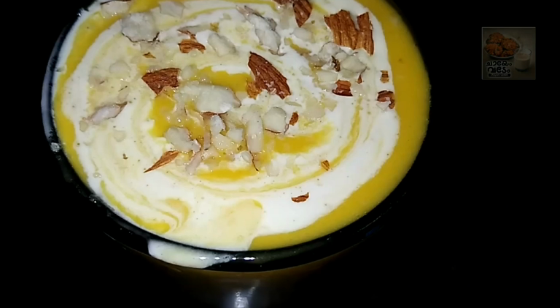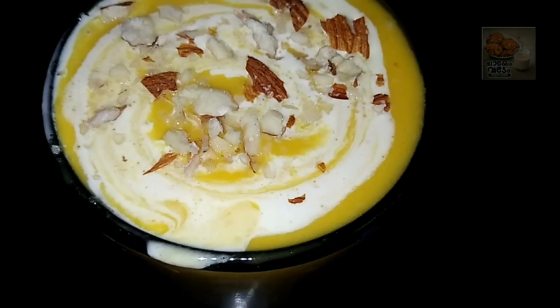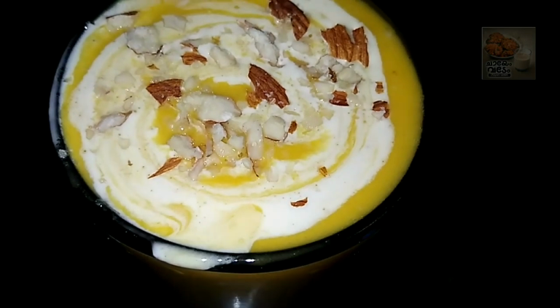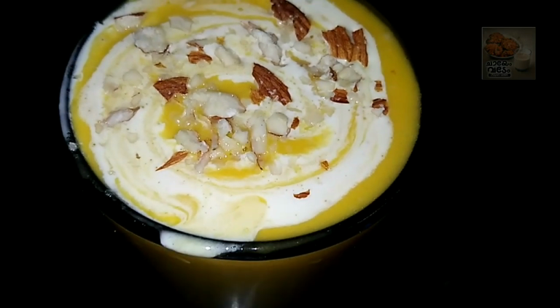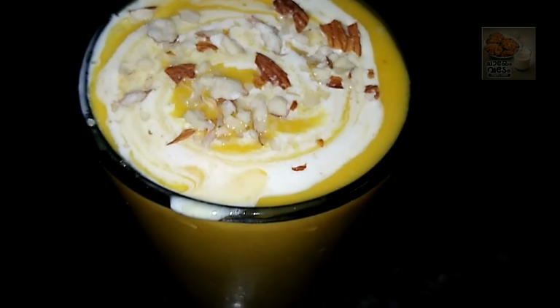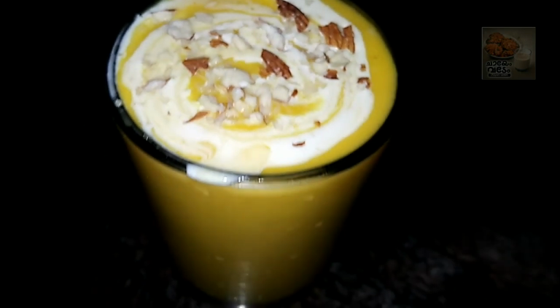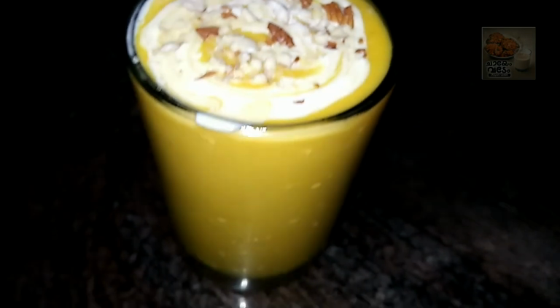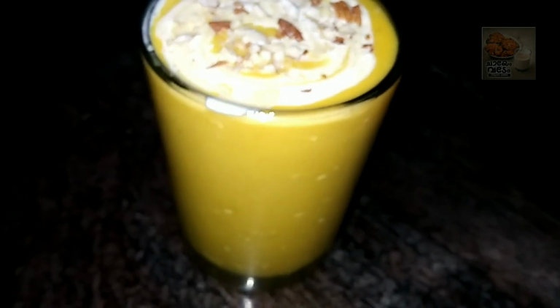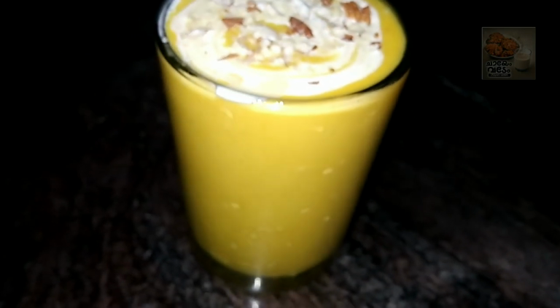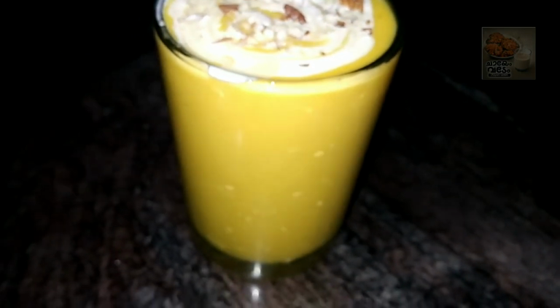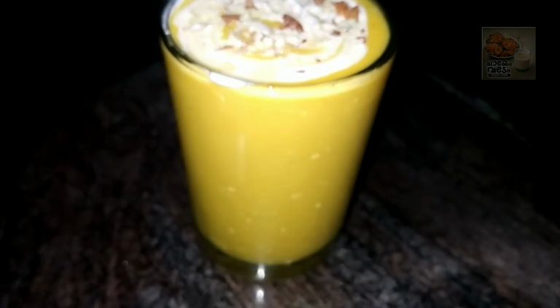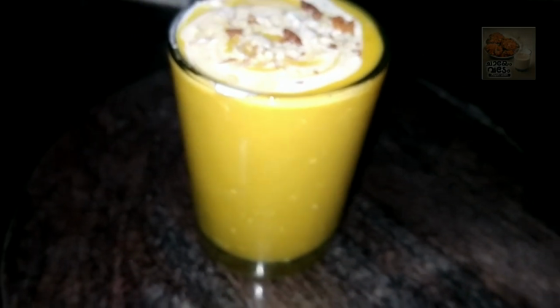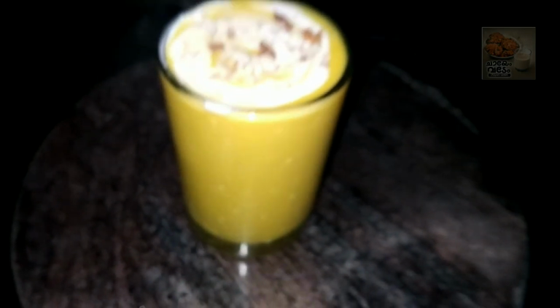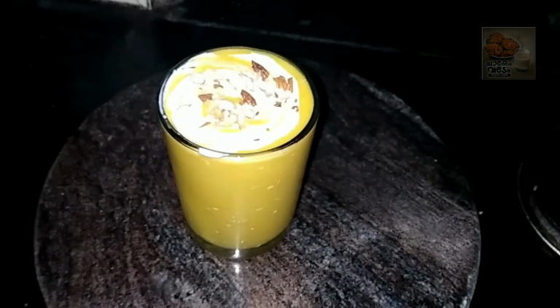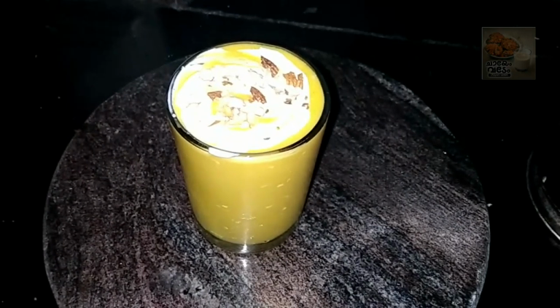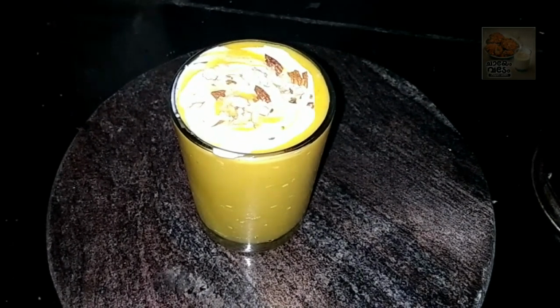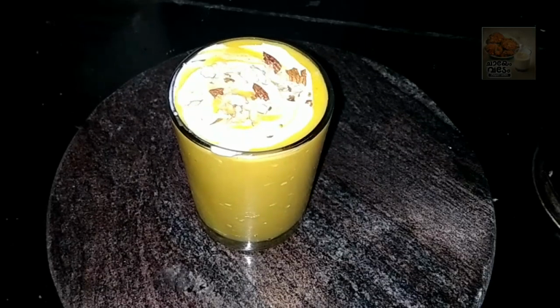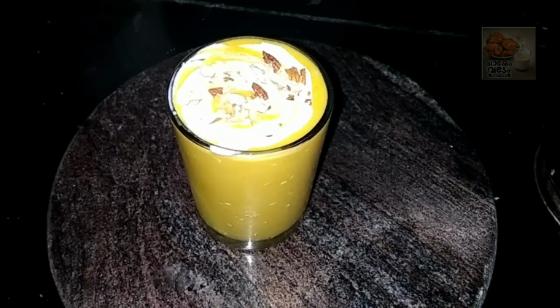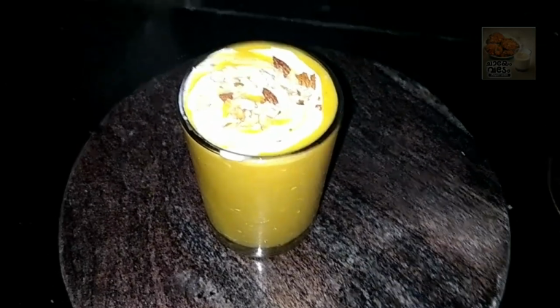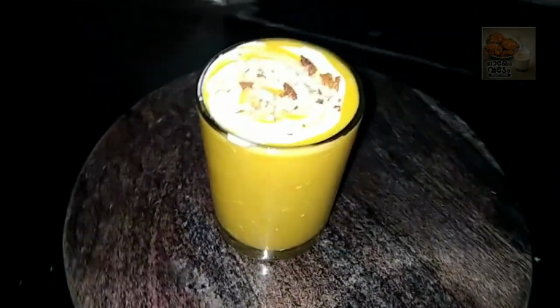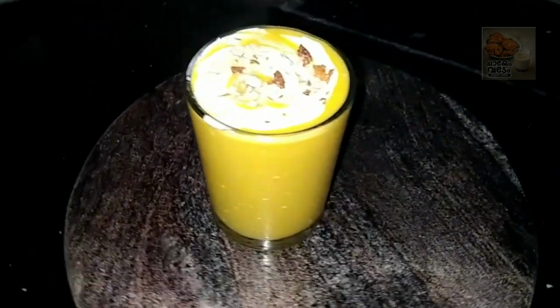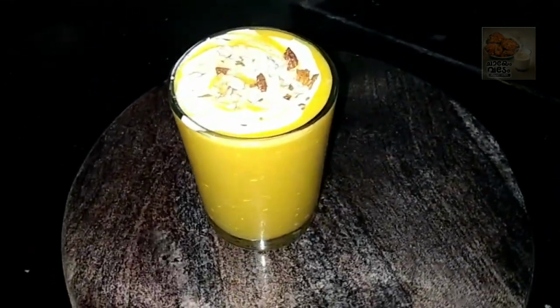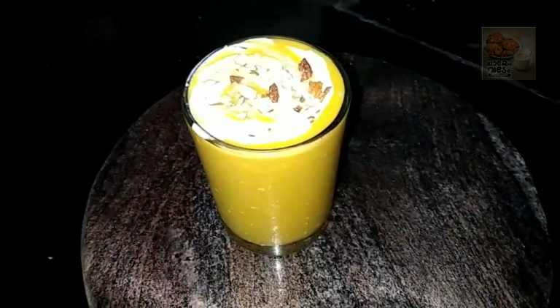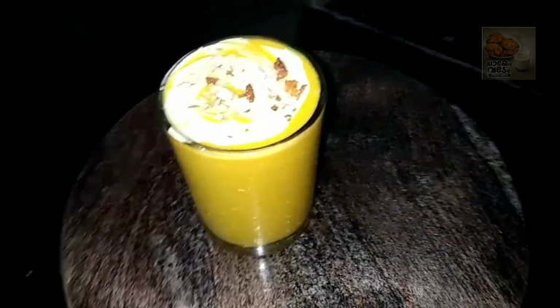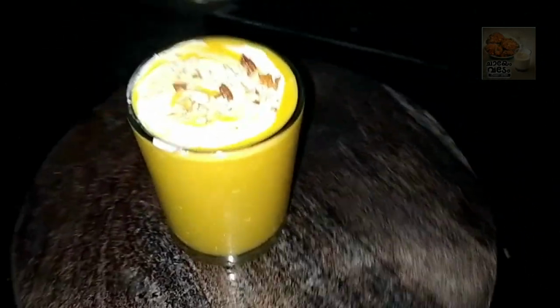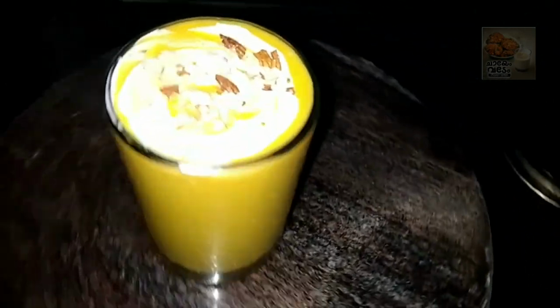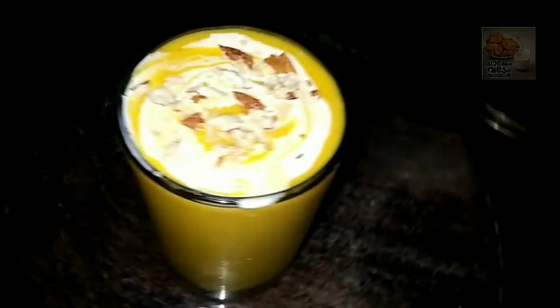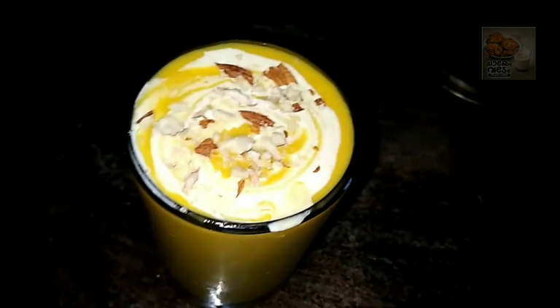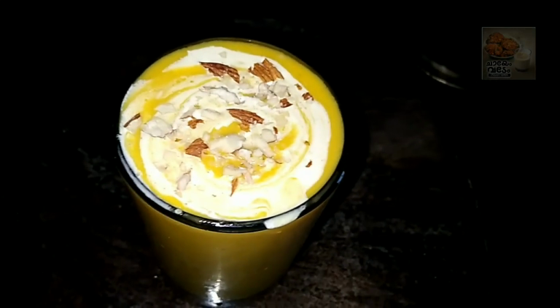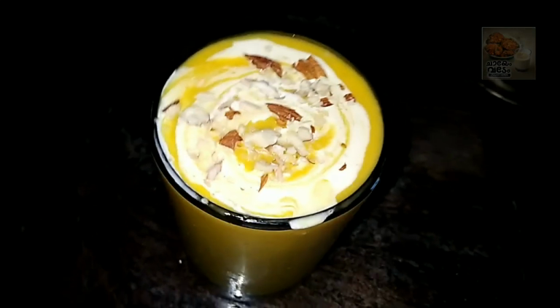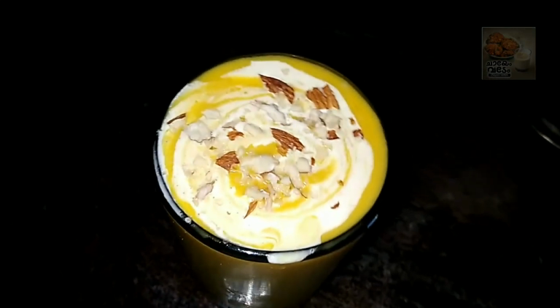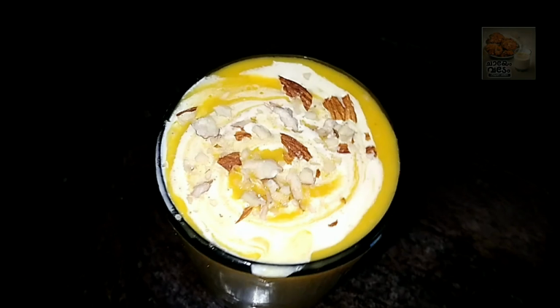Hi, welcome back! Welcome to this video, and welcome to a family's thank you. I would like to let you know the recipe for this mango juice.